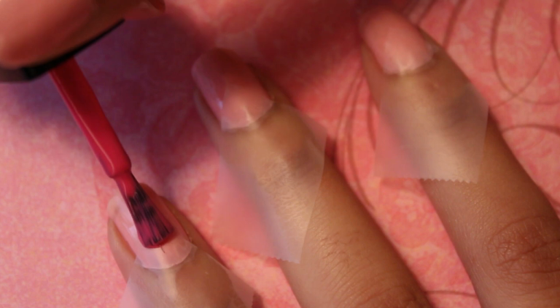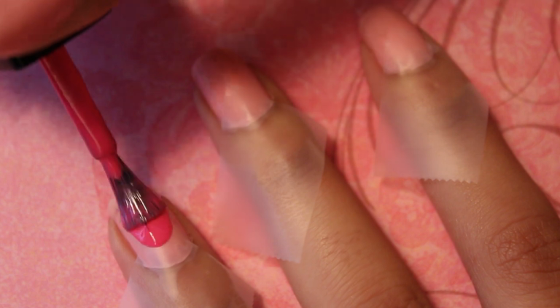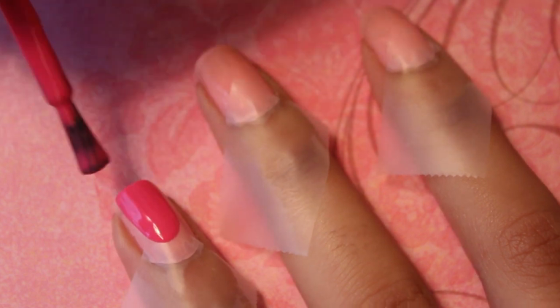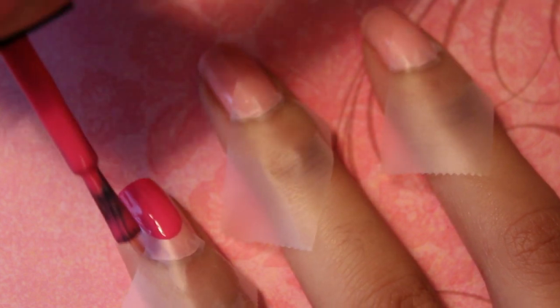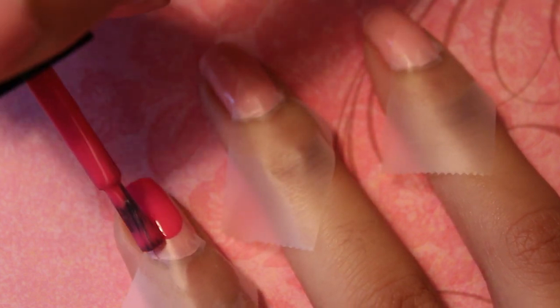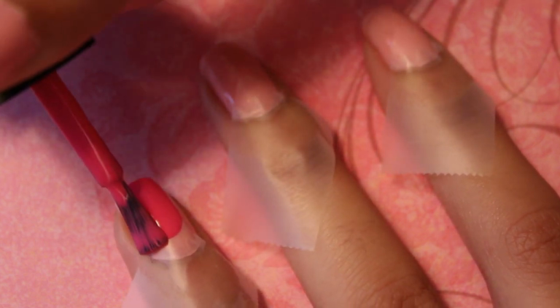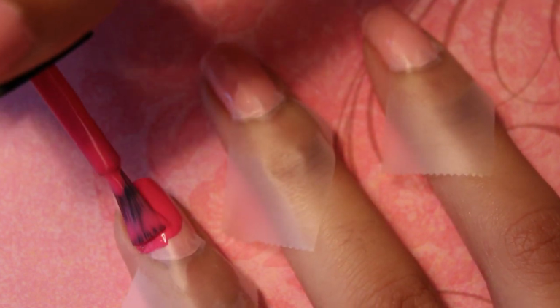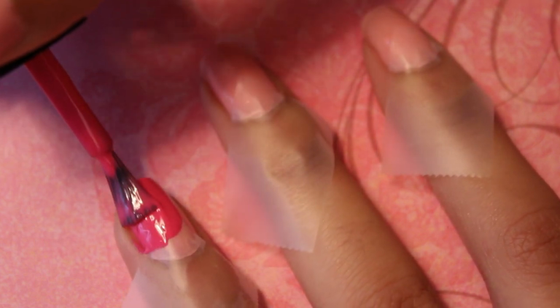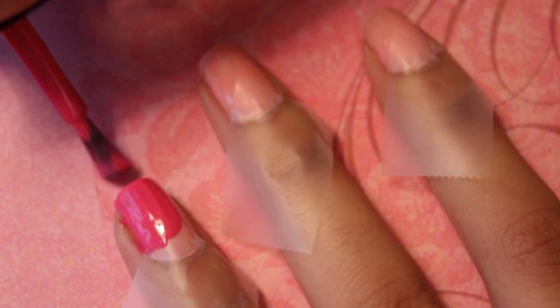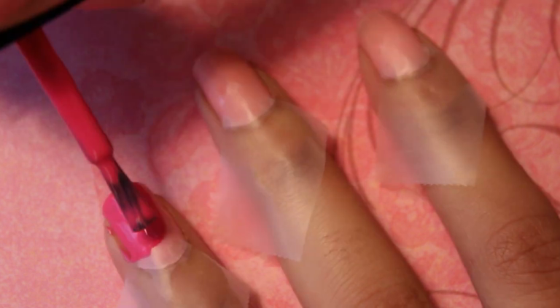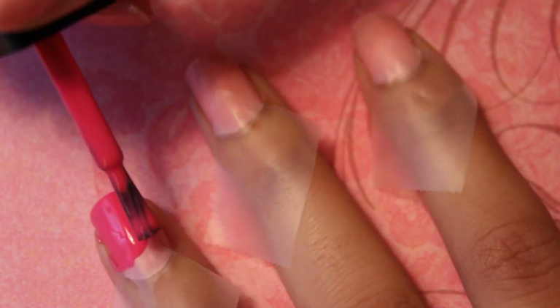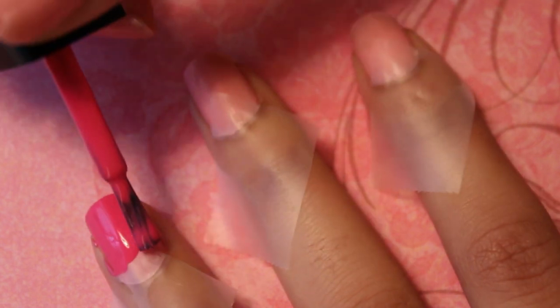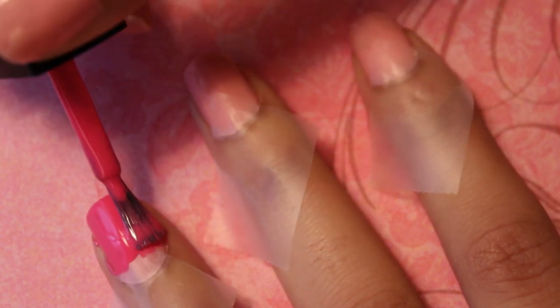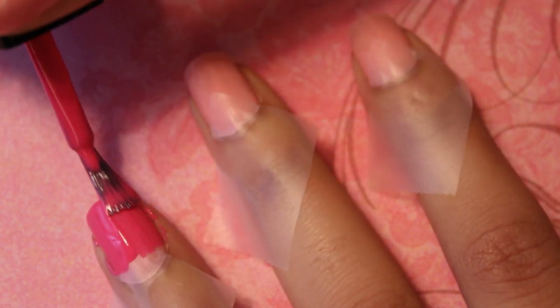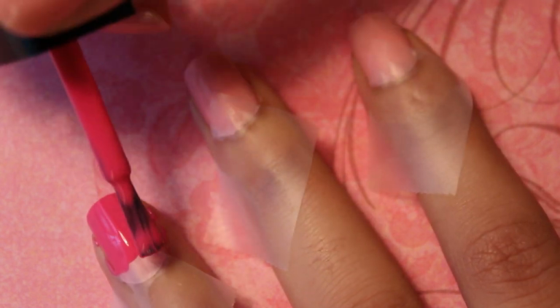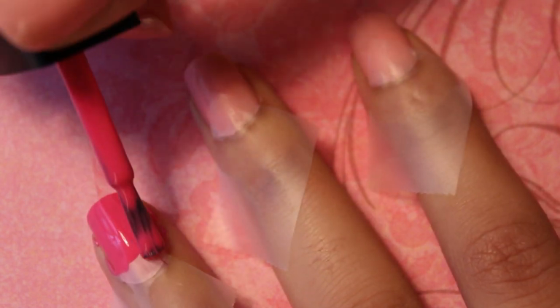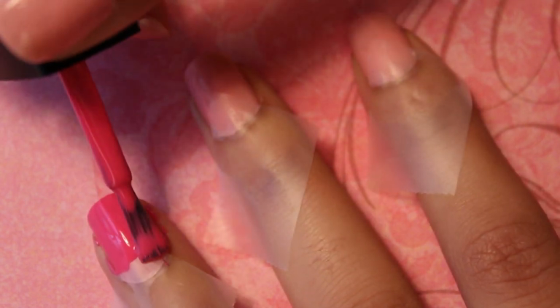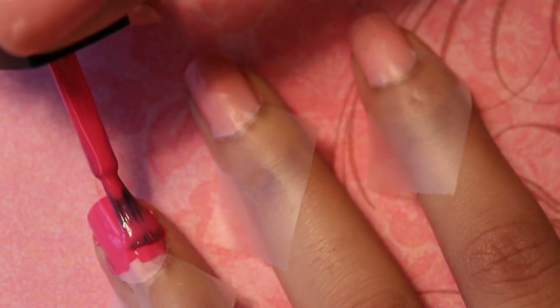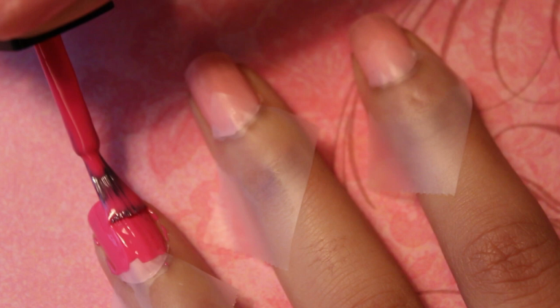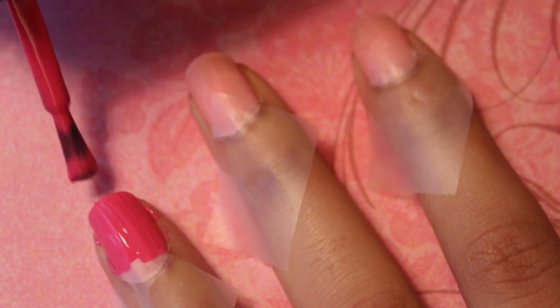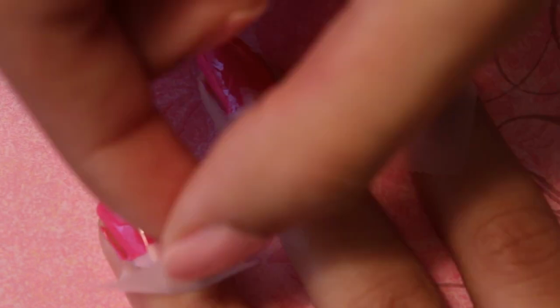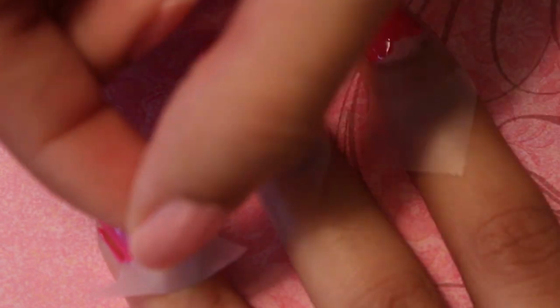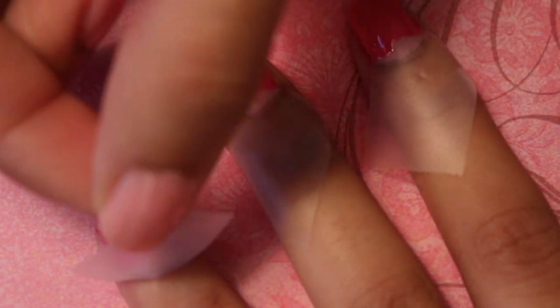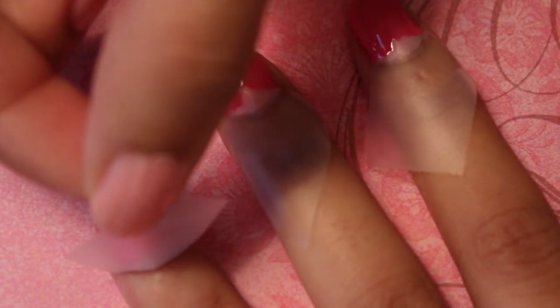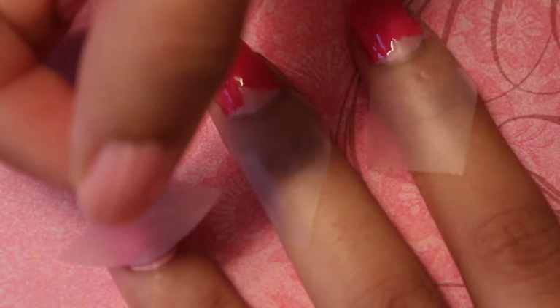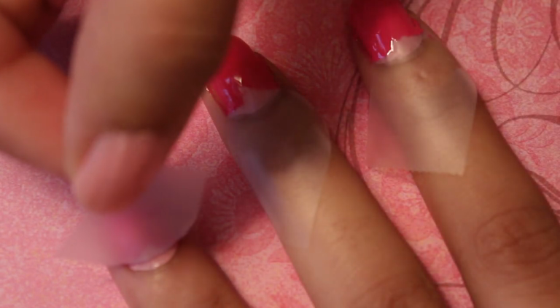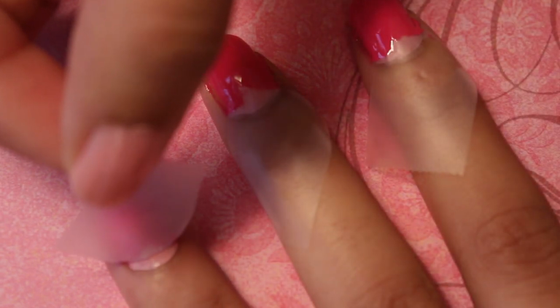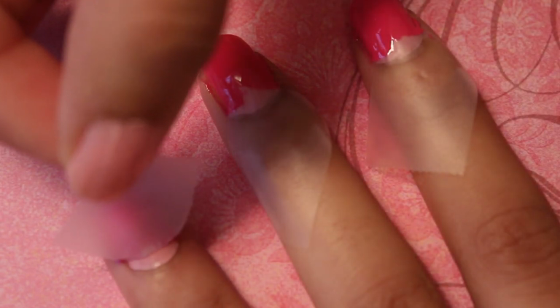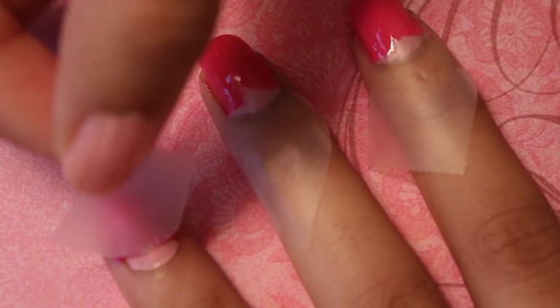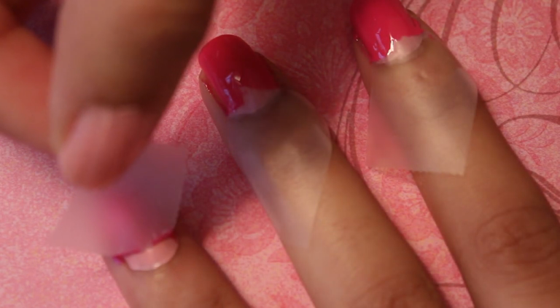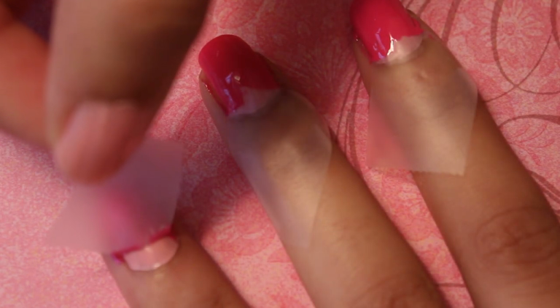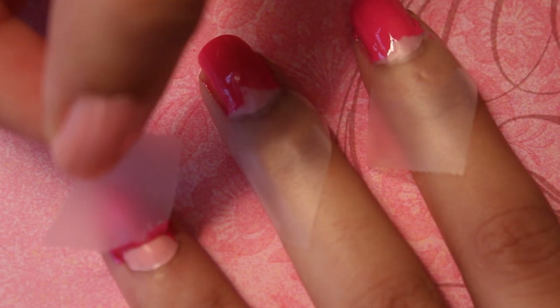Now apply a coat of a medium pink nail polish to all nails. Remove the tape within one minute of applying the nail polish.